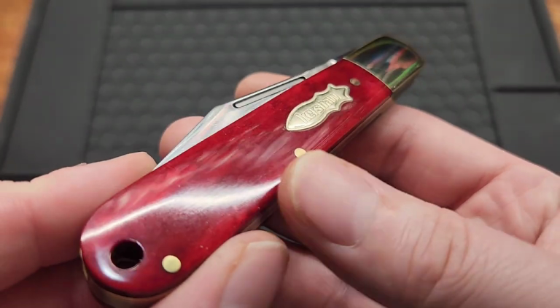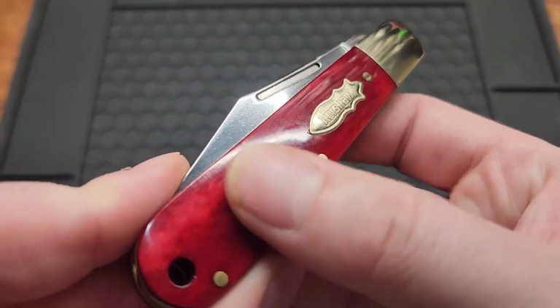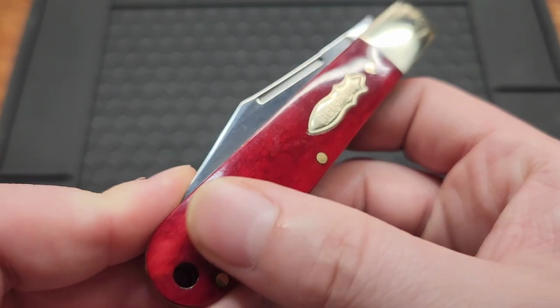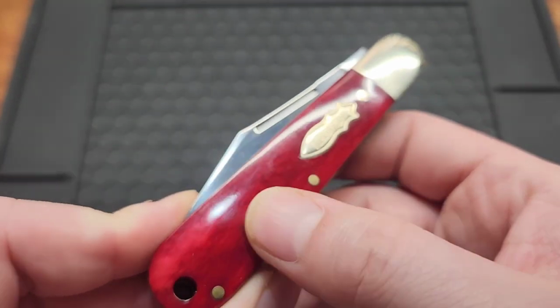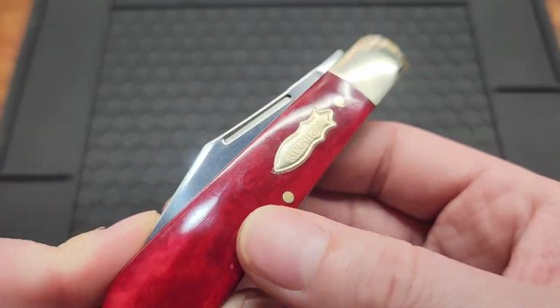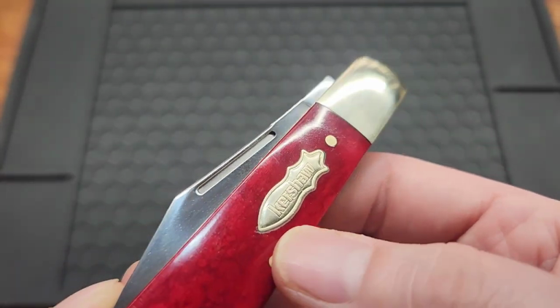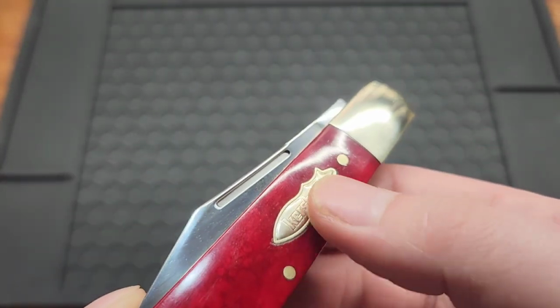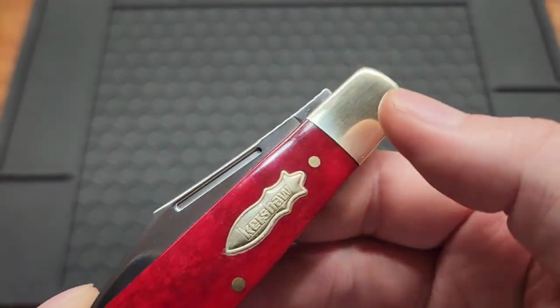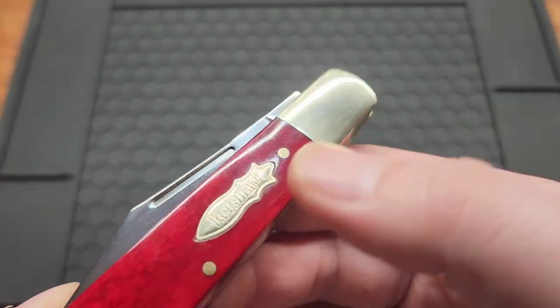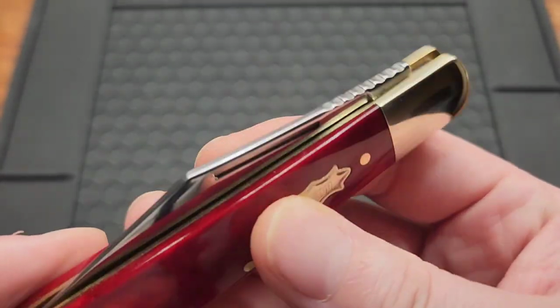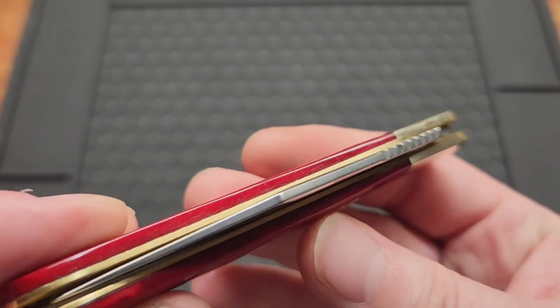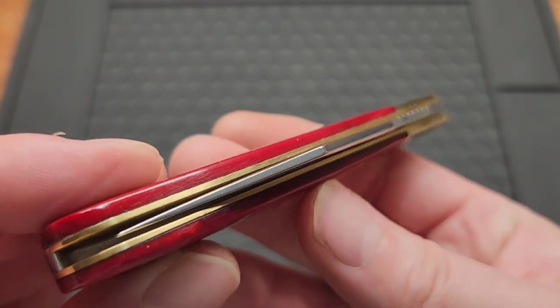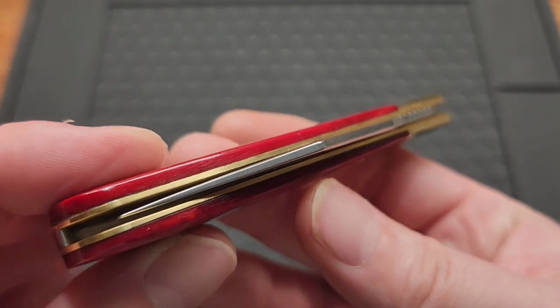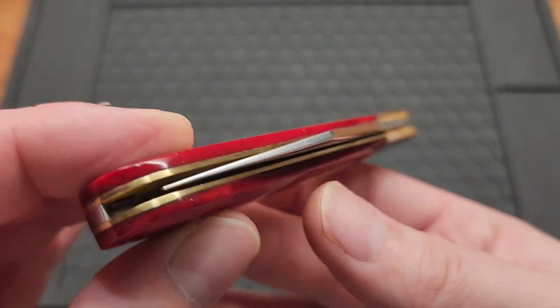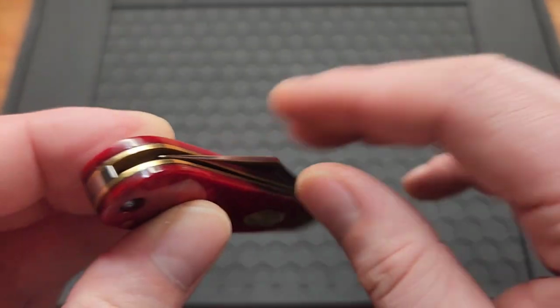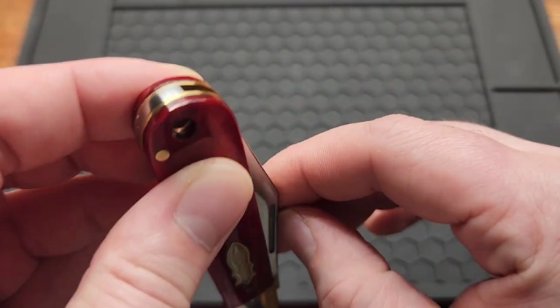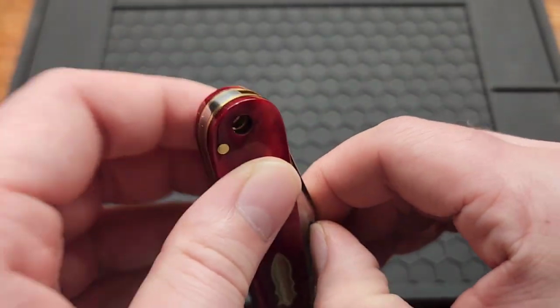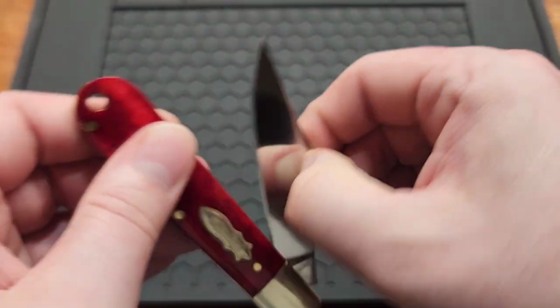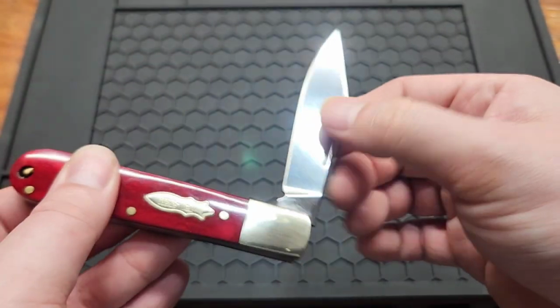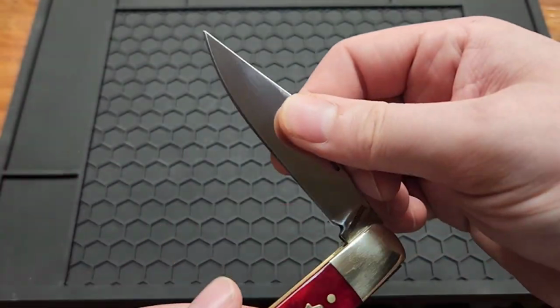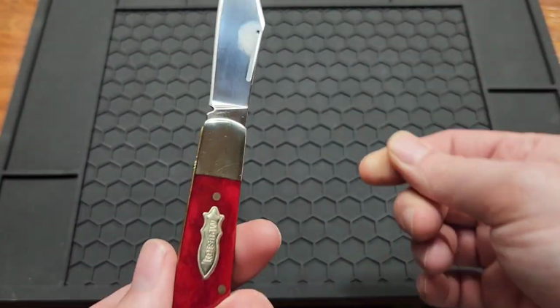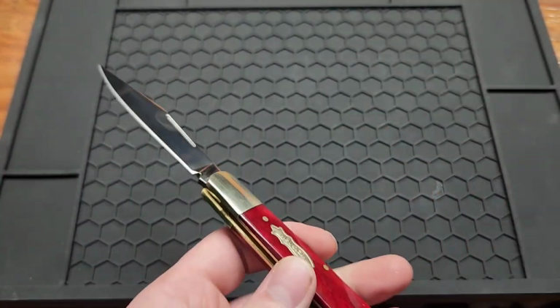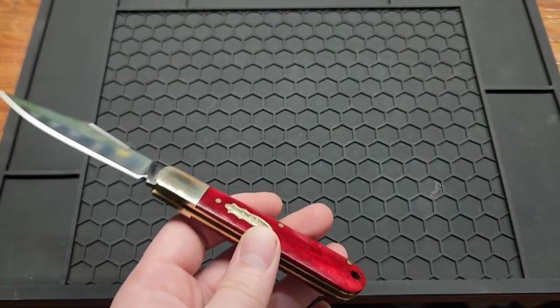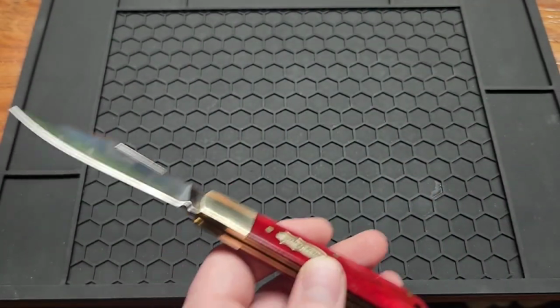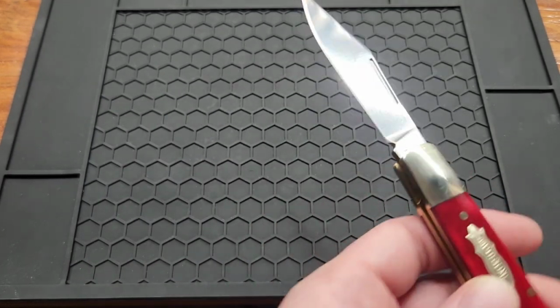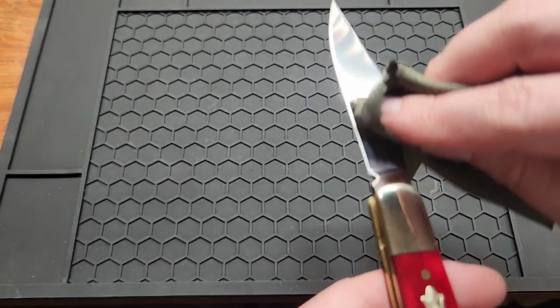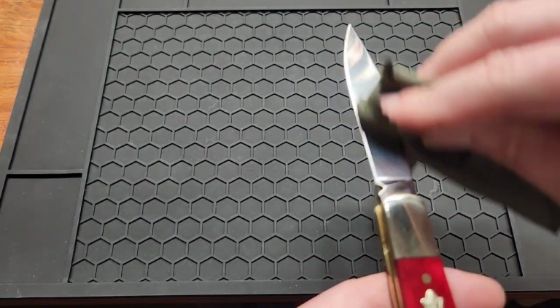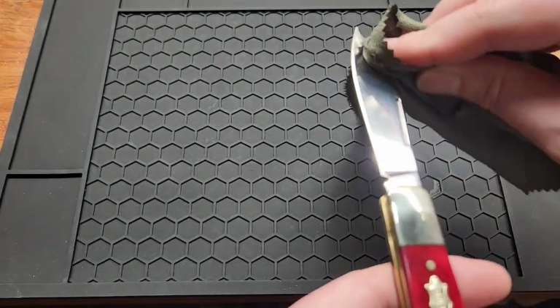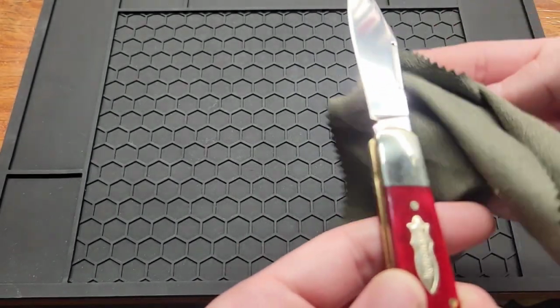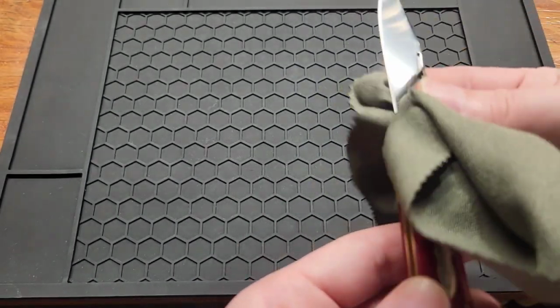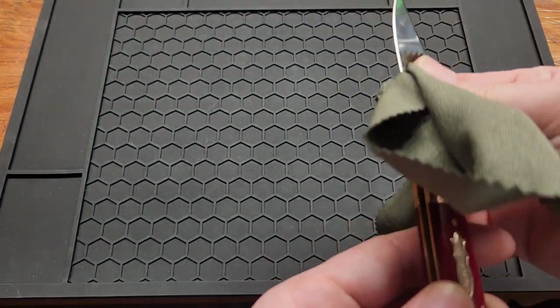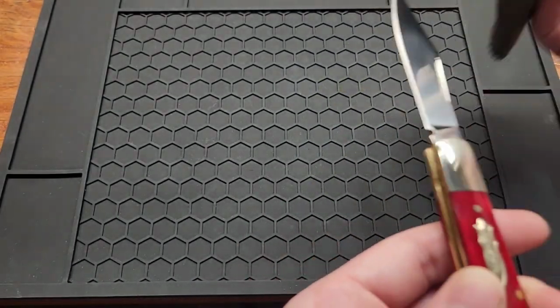It's got the red bone, nickel, and then brass on the inside. Kind of looks like Iron Man colors. Total fingerprint magnet though.